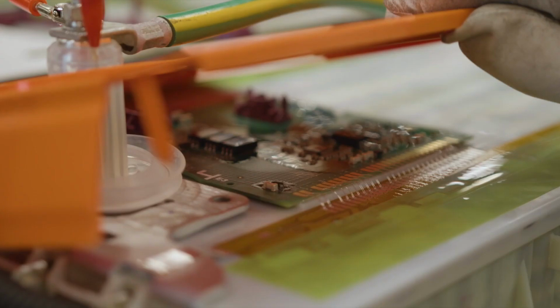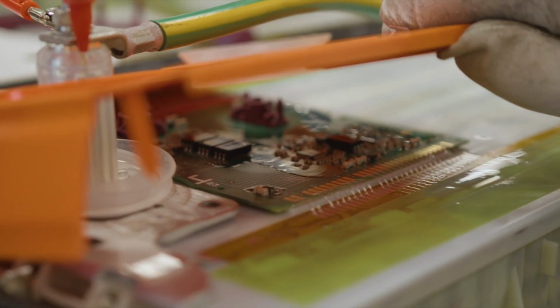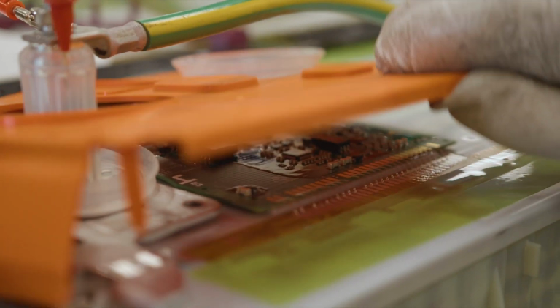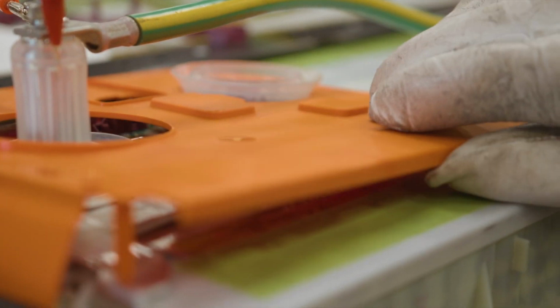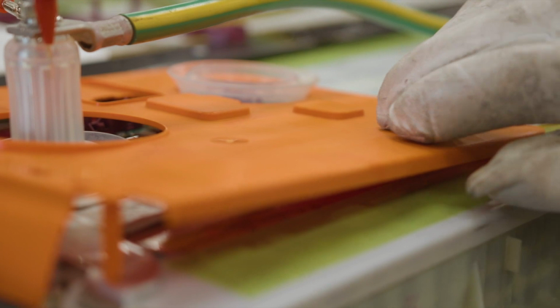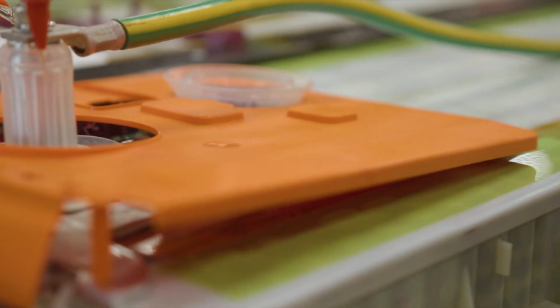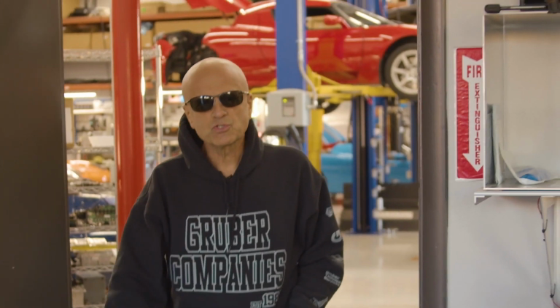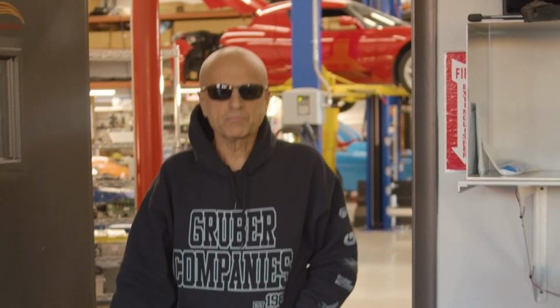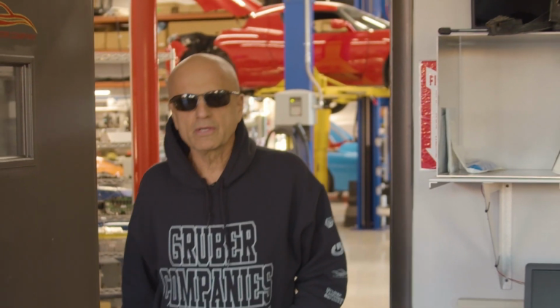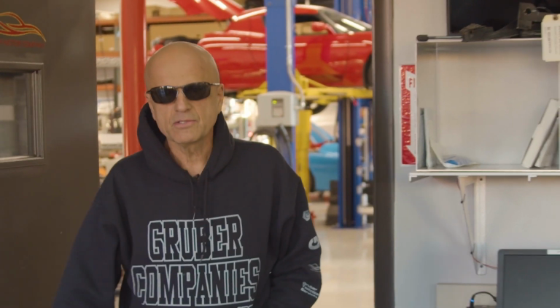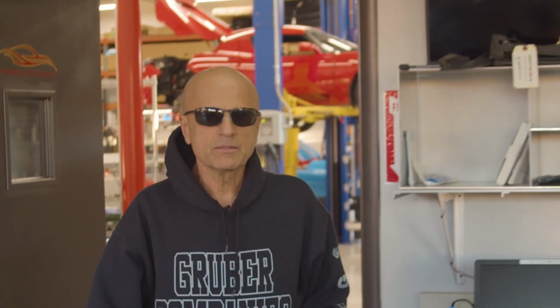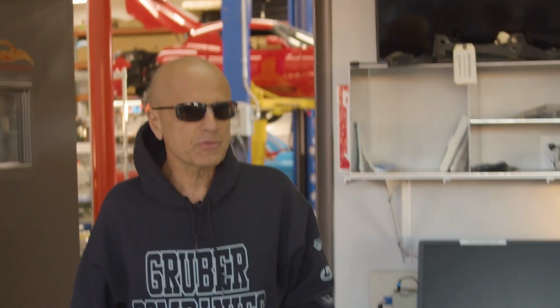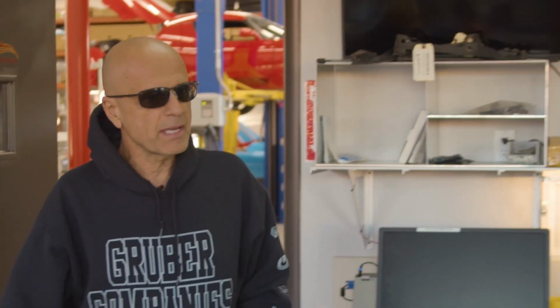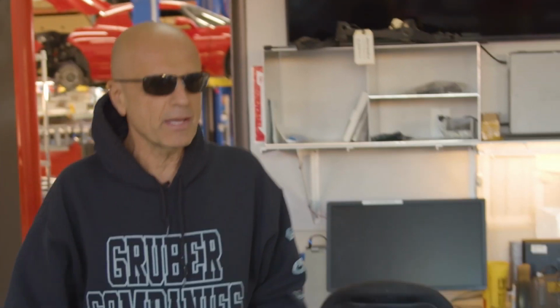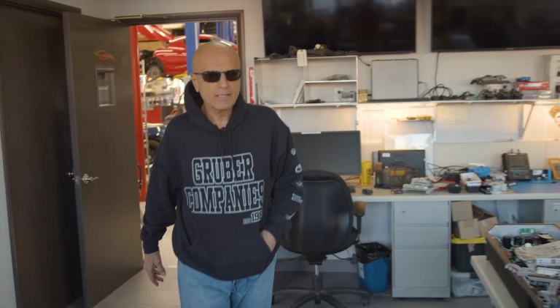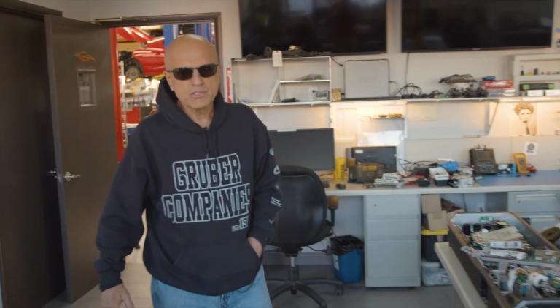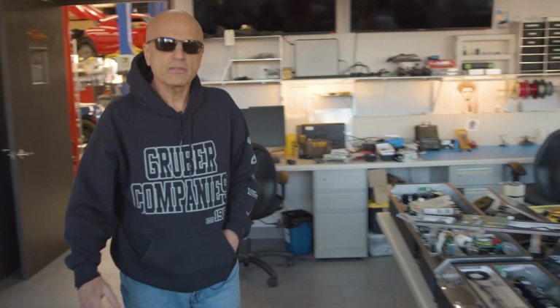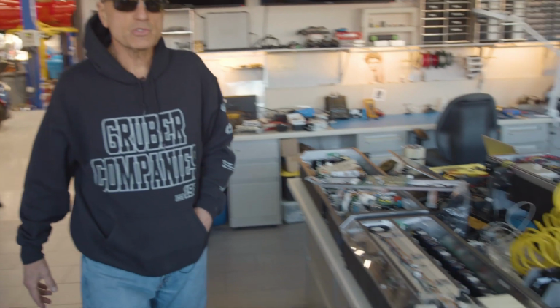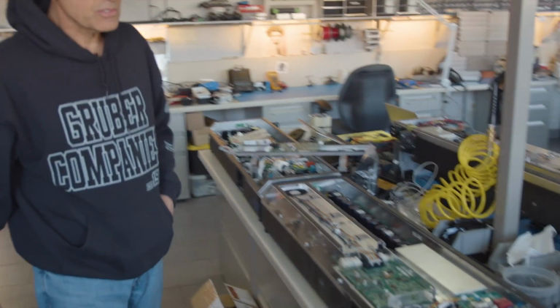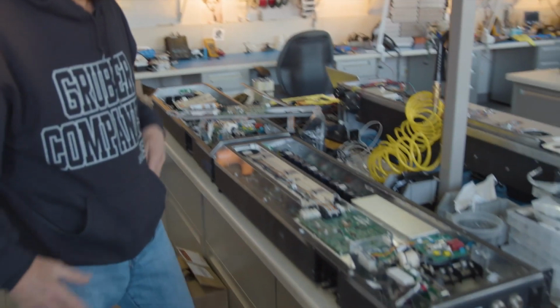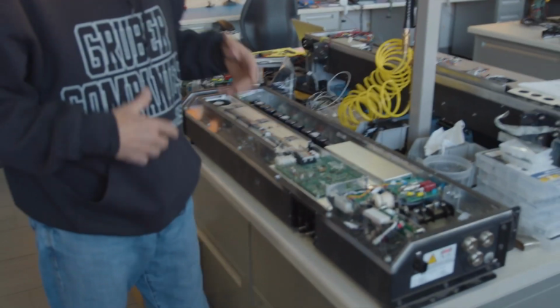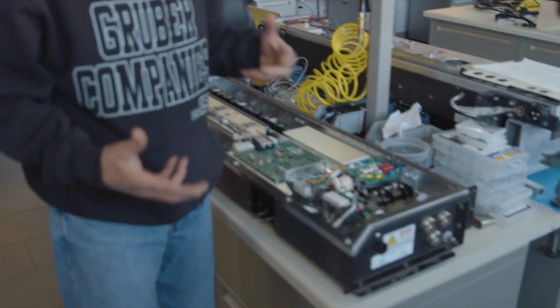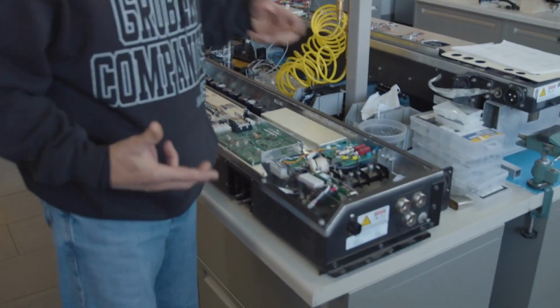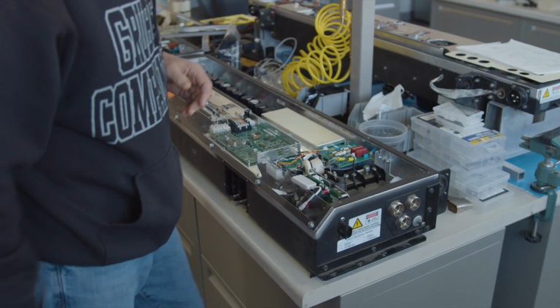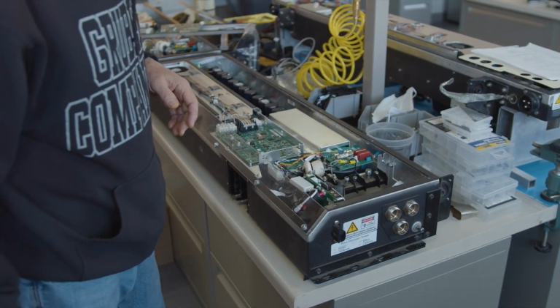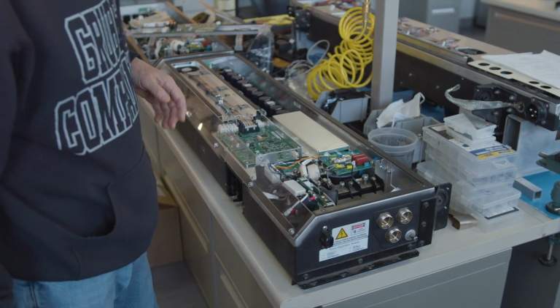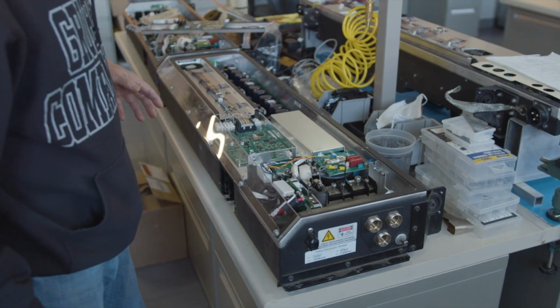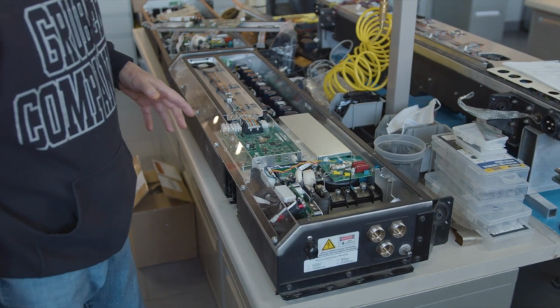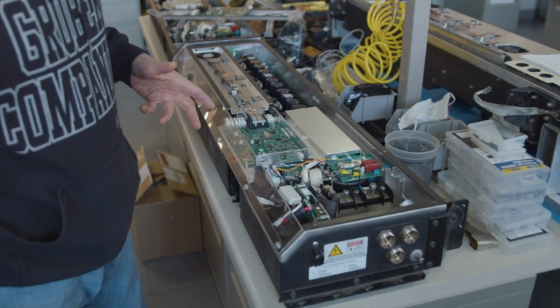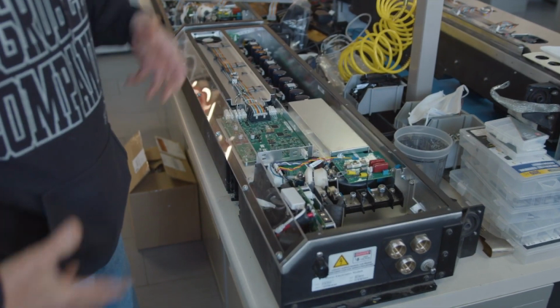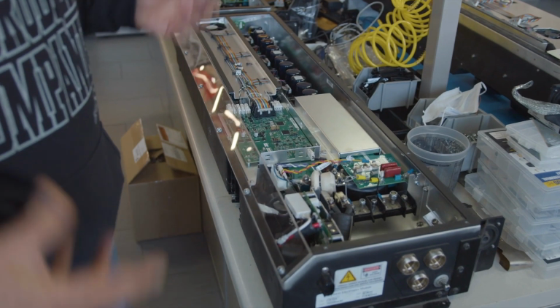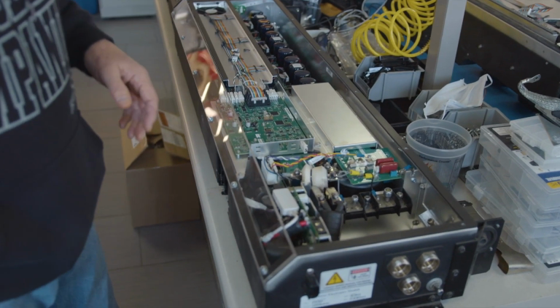The Batman and Robin reference on the circuit board inside the Model 3 battery pack is not the first instance of this kind of whimsical fun that Tesla is having with circuit boards.